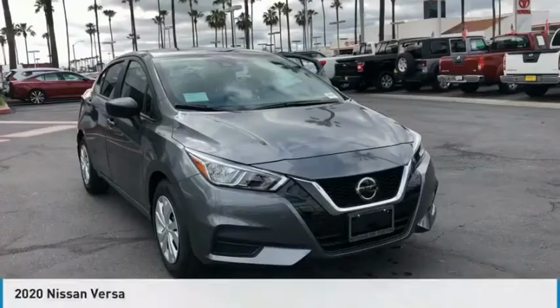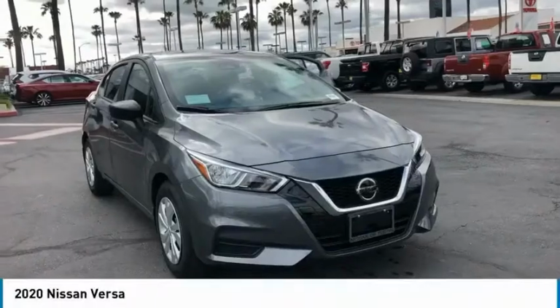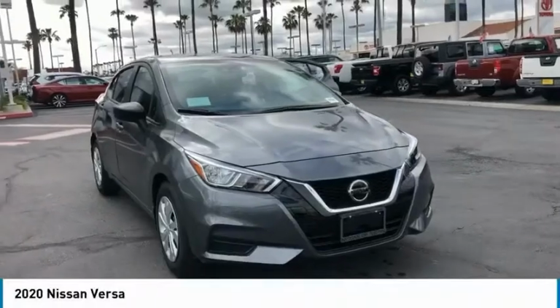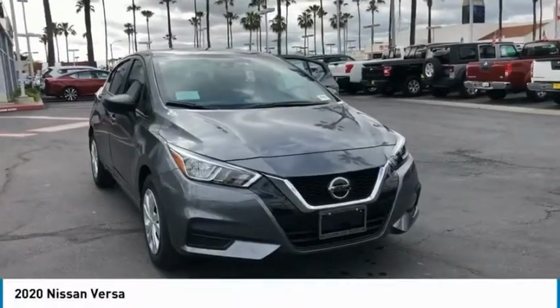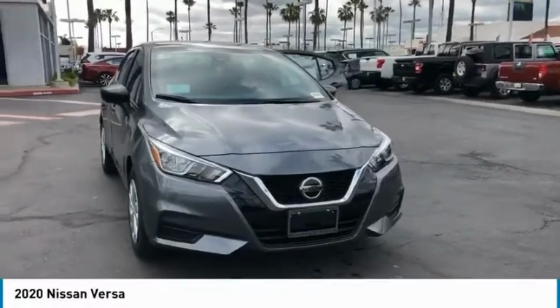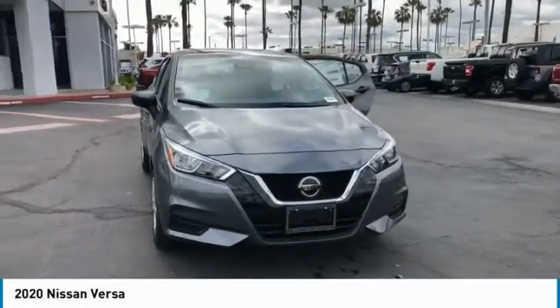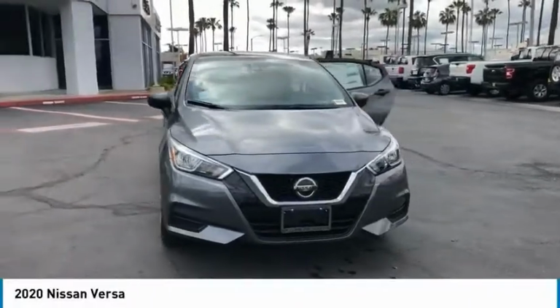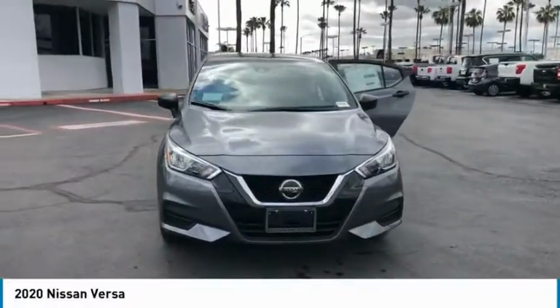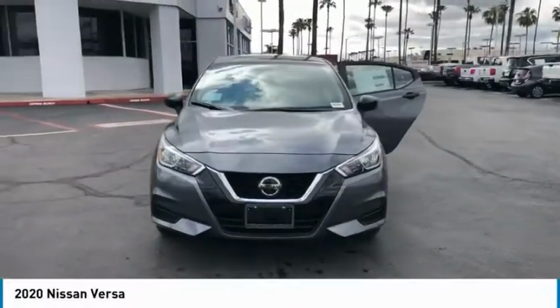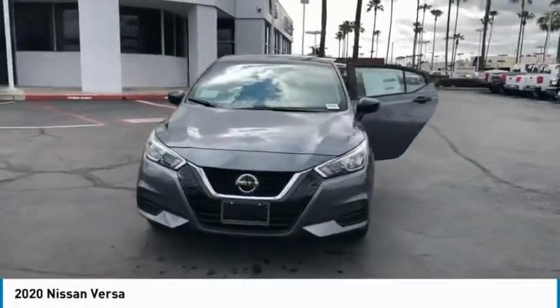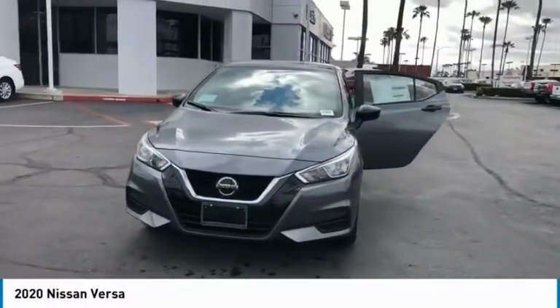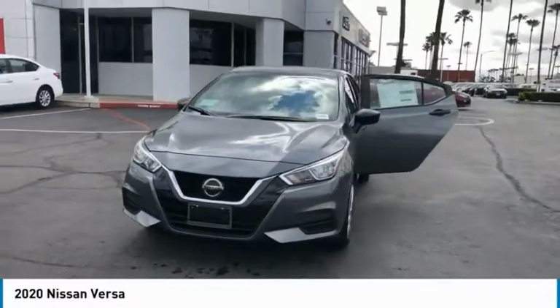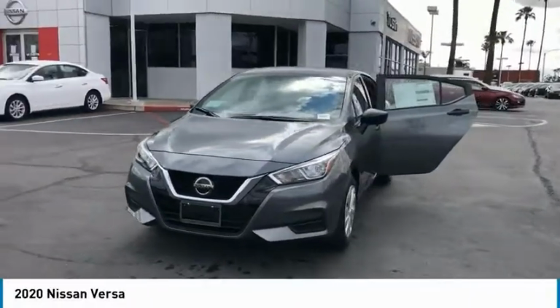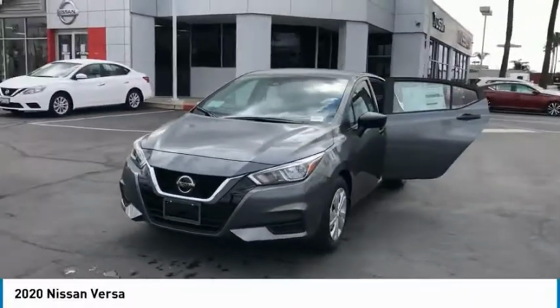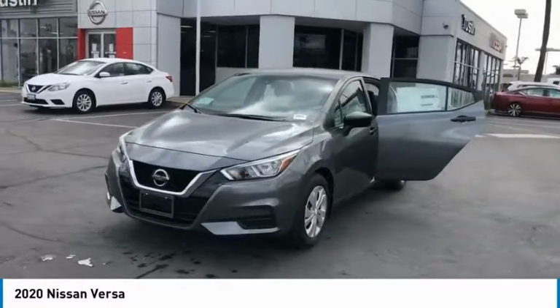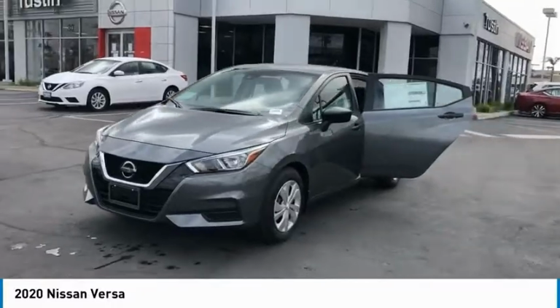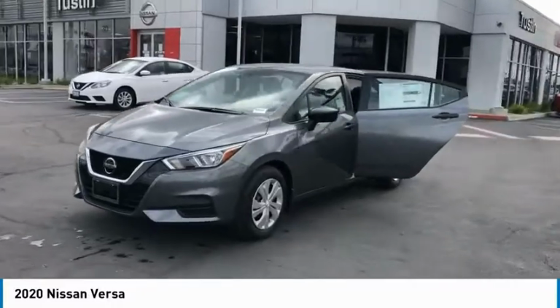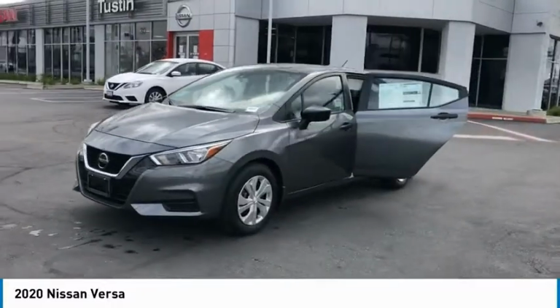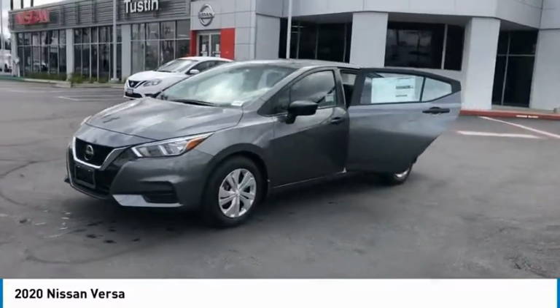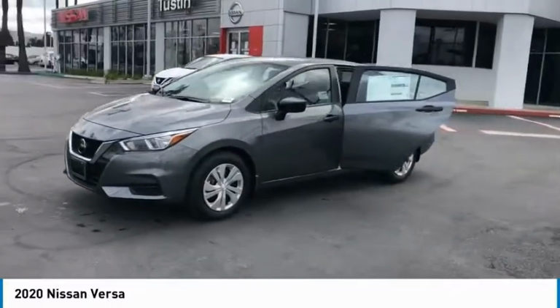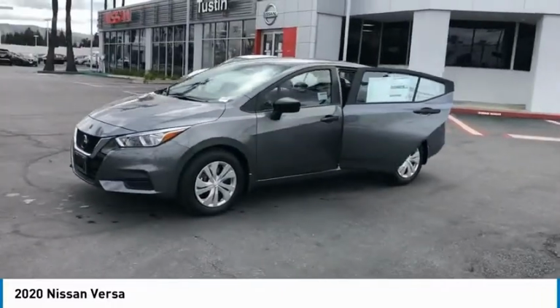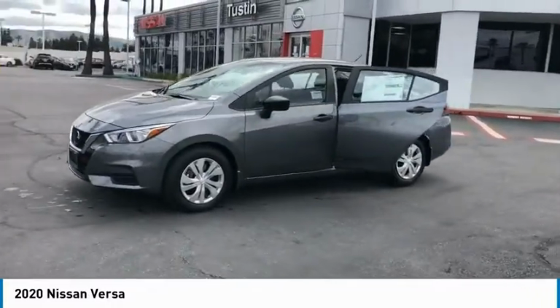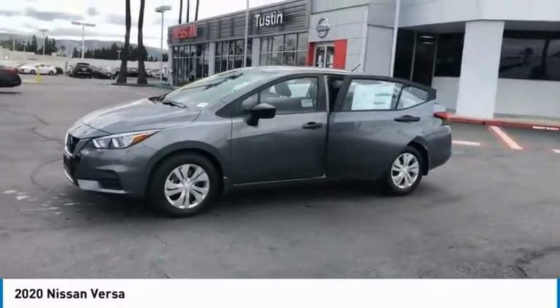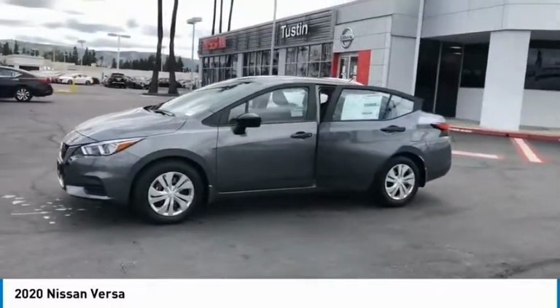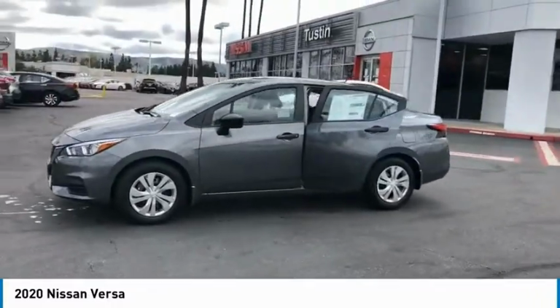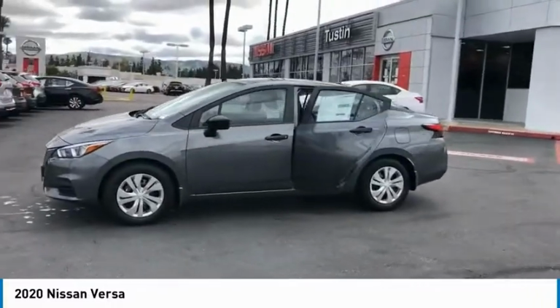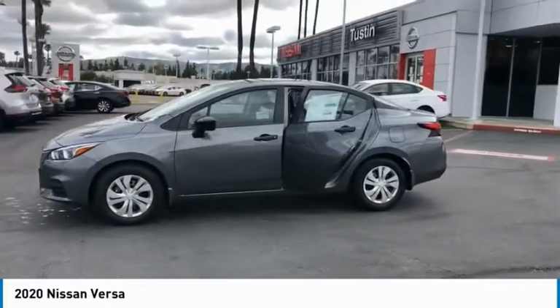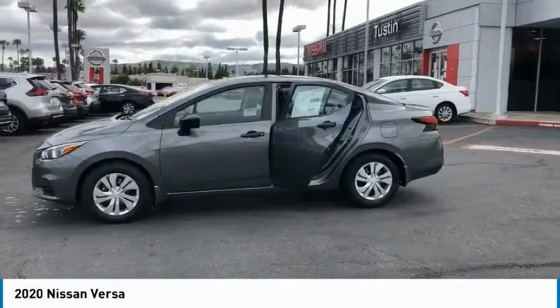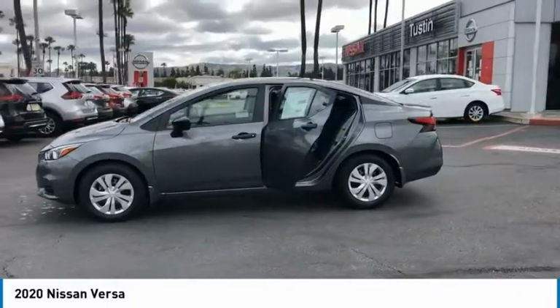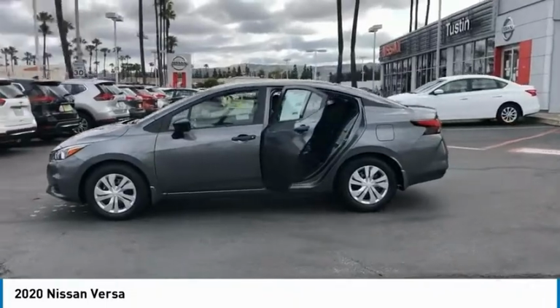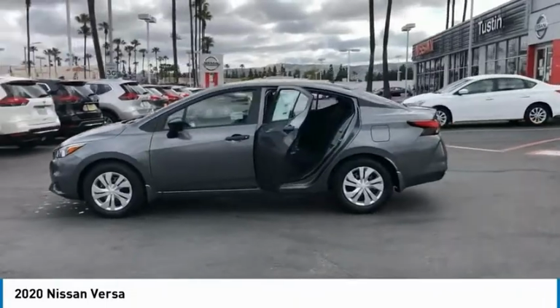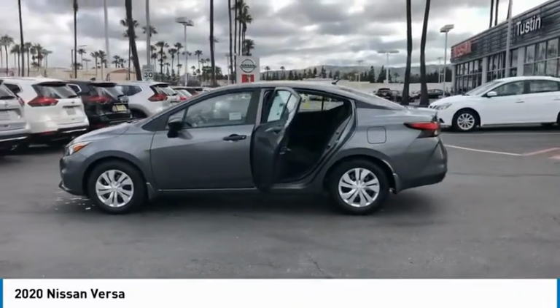Take a ride in the 2020 Versa. With its roomy and inviting interior, impressive technology, and exceptional gas mileage, the Nissan Versa is smart to own and fun to drive.